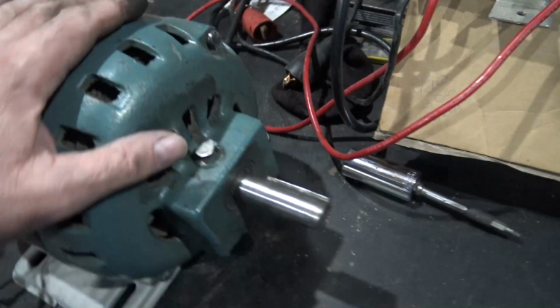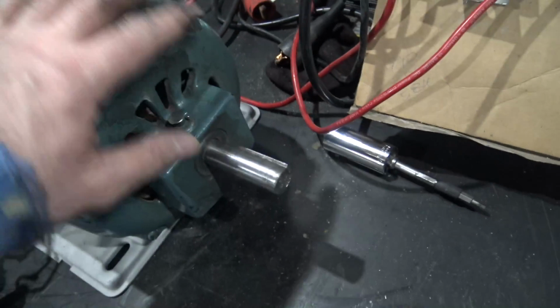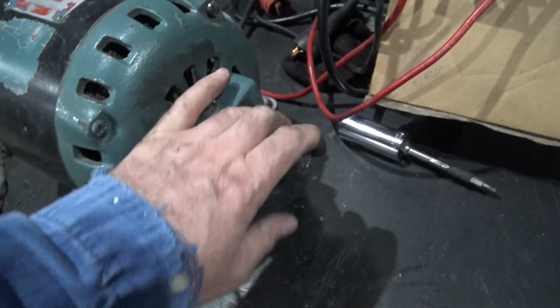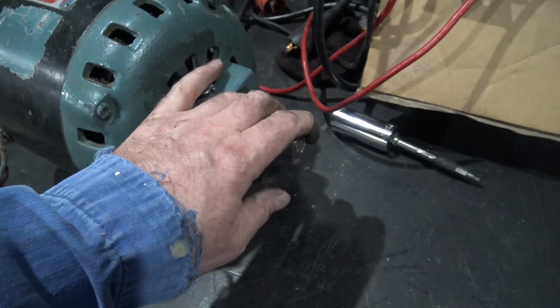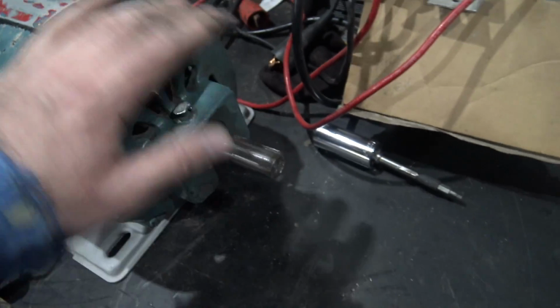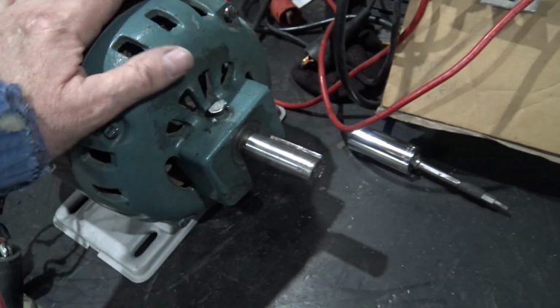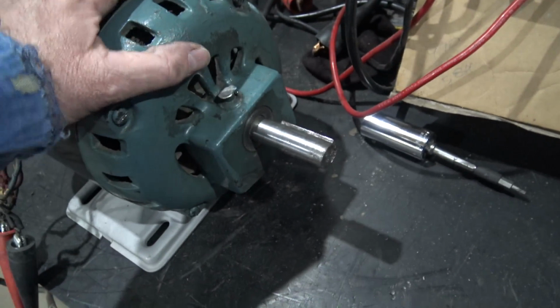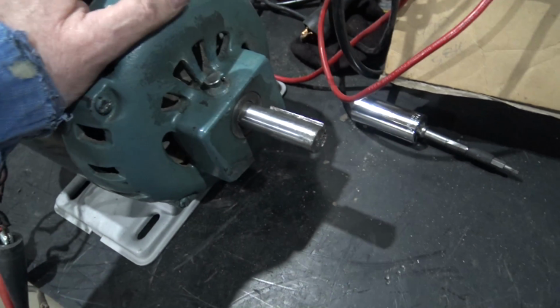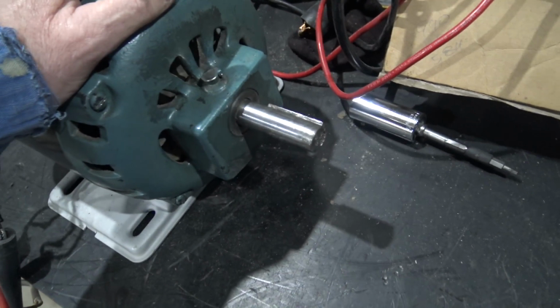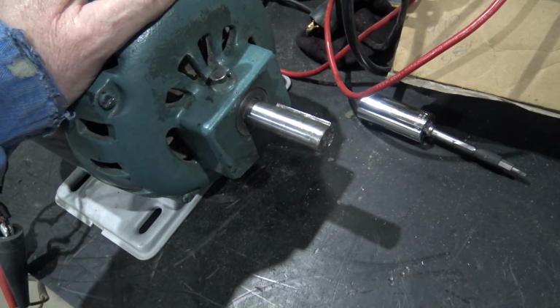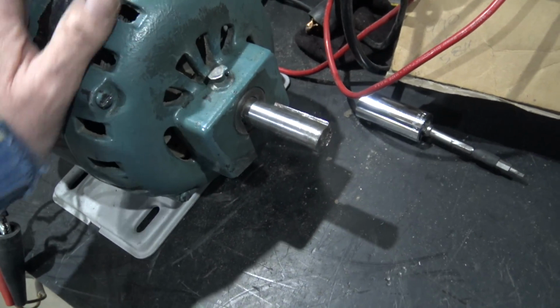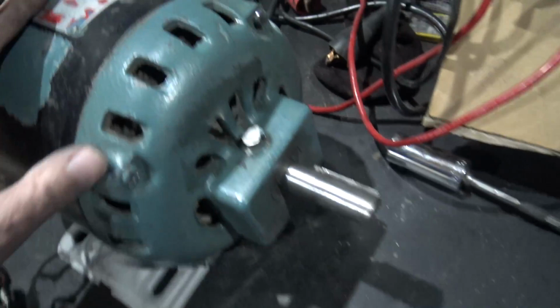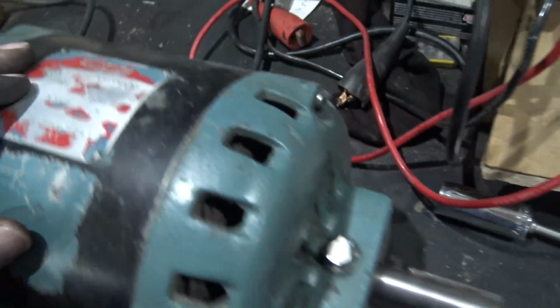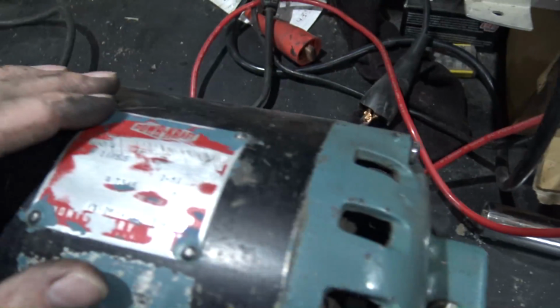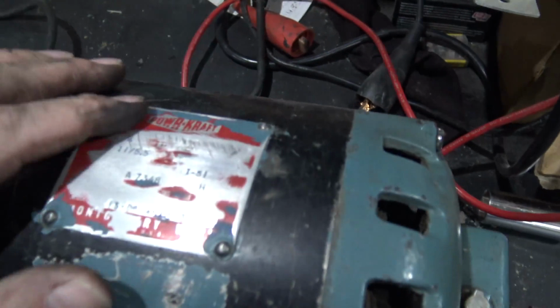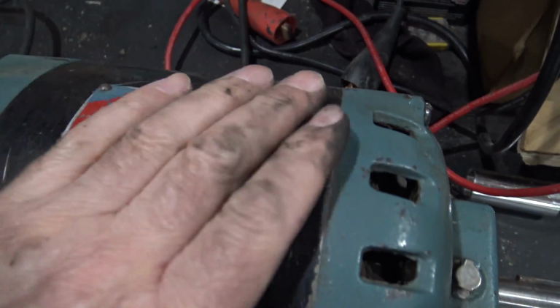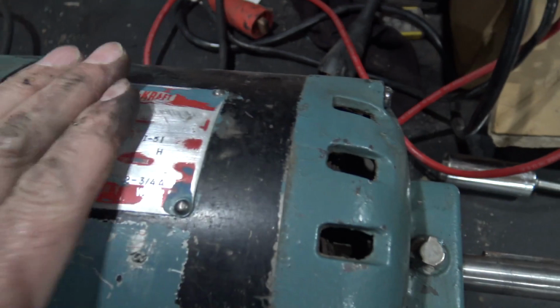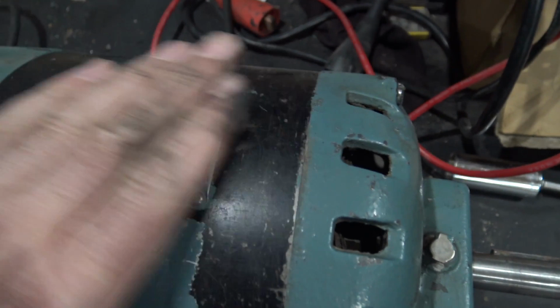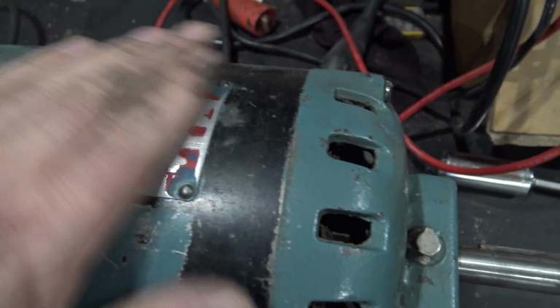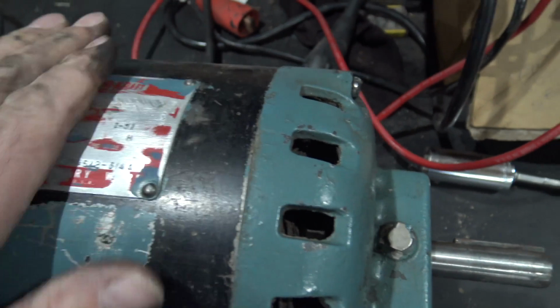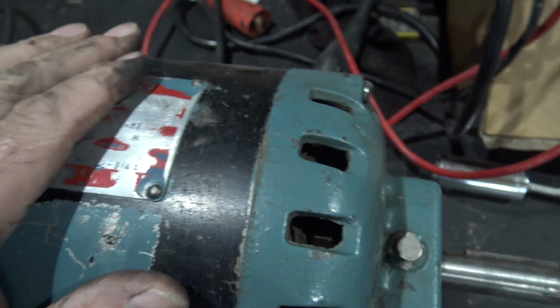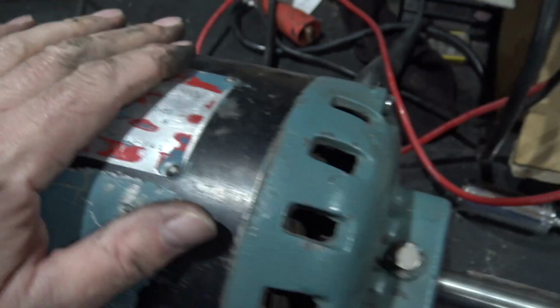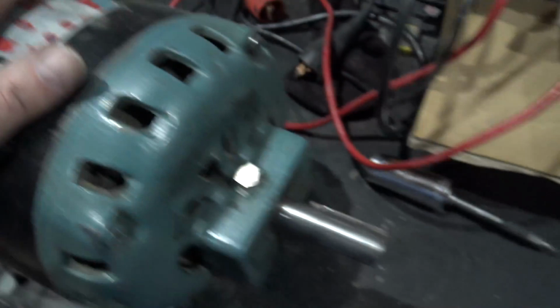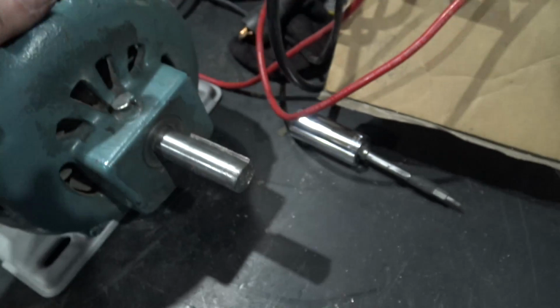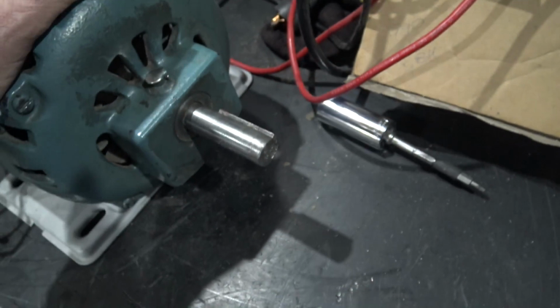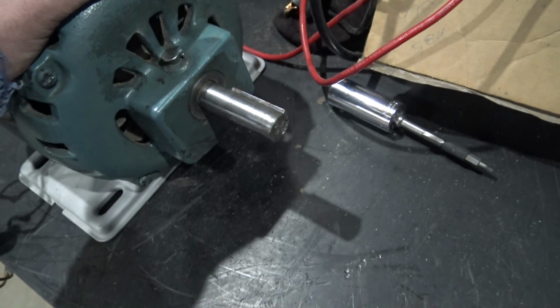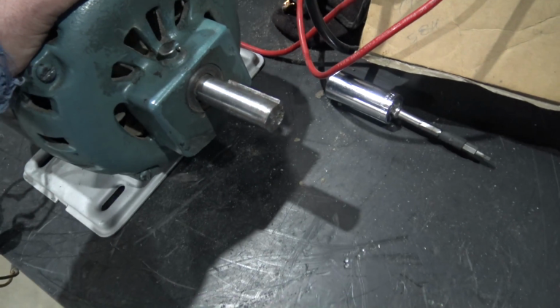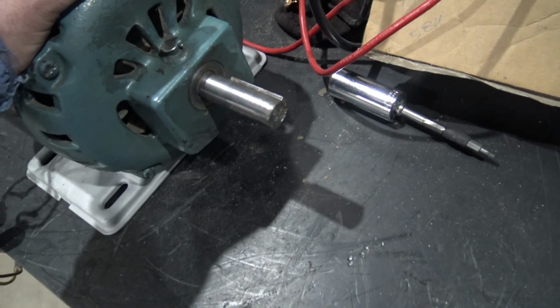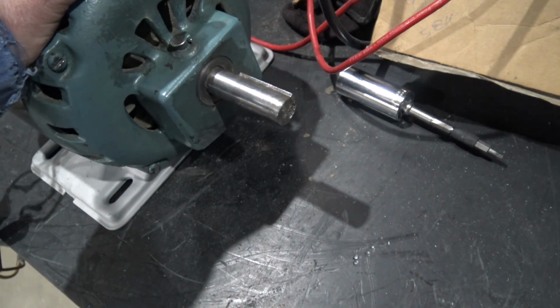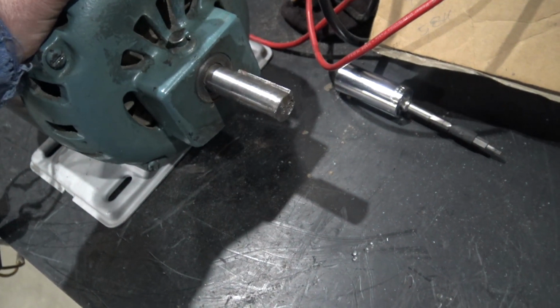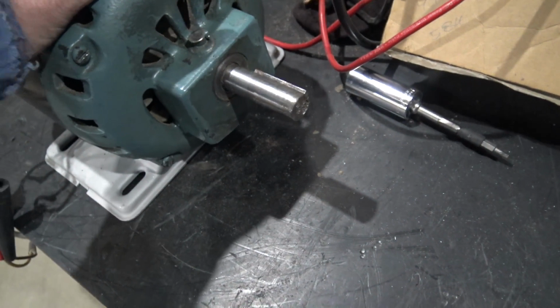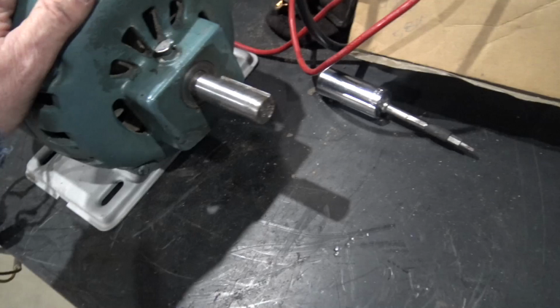I wanted to put this on a drill press, and since all the information is sanded off — like I showed you earlier — I wanted to know what the RPM was on this motor.